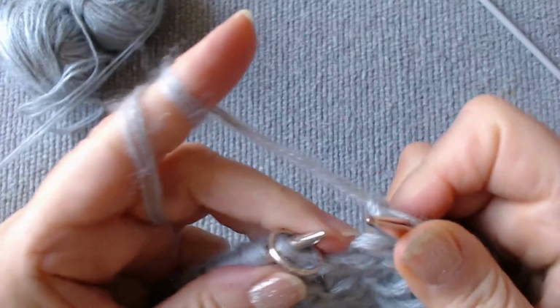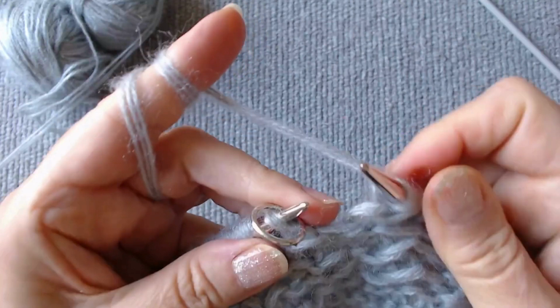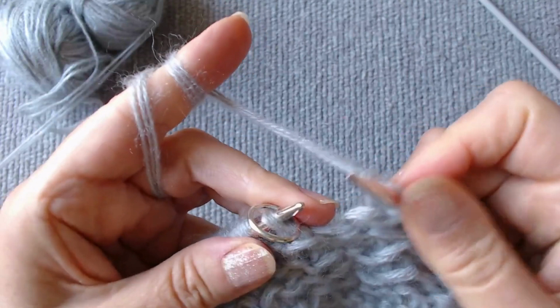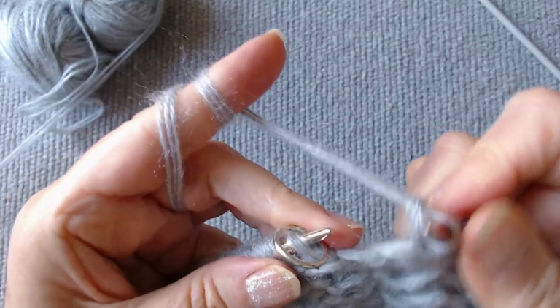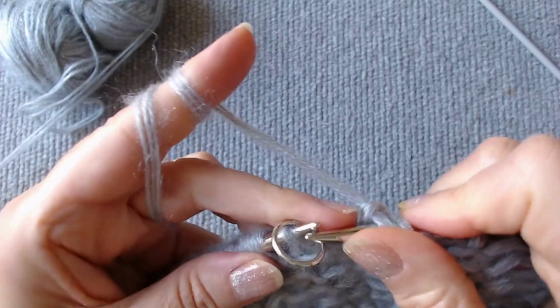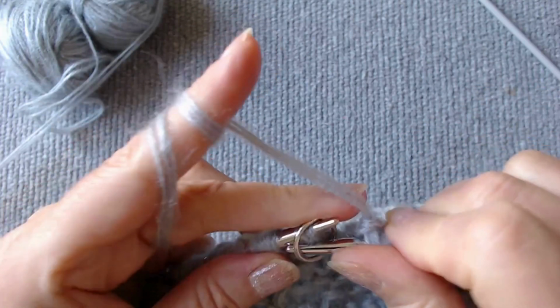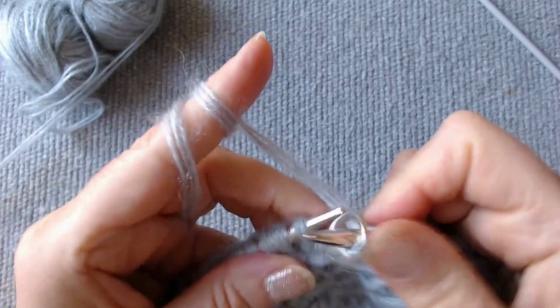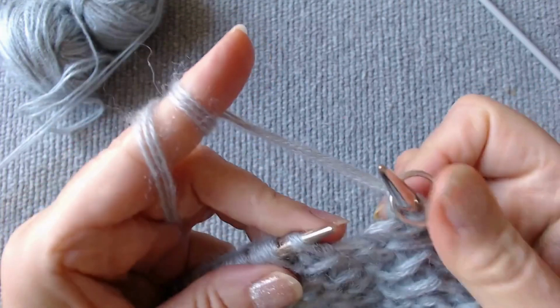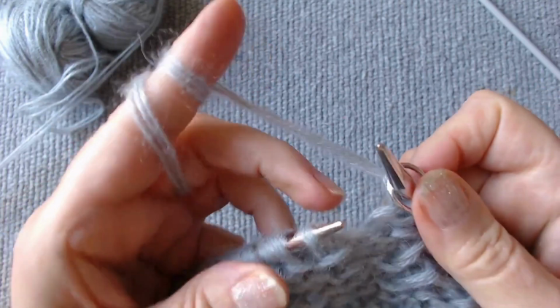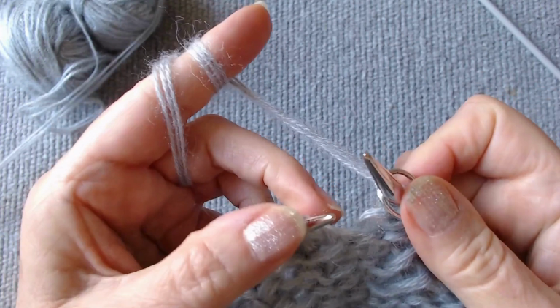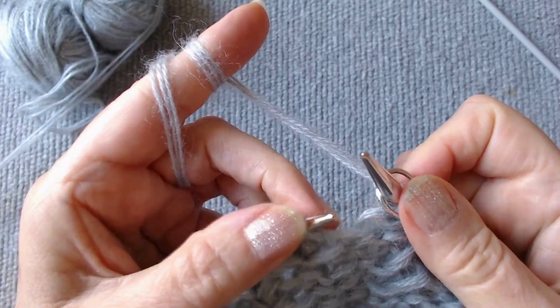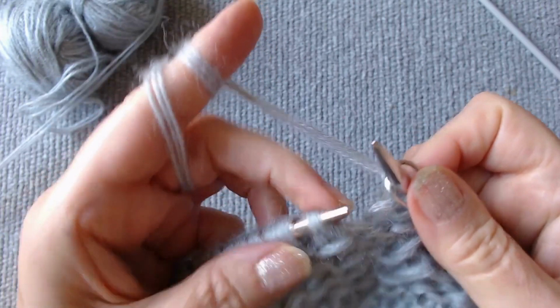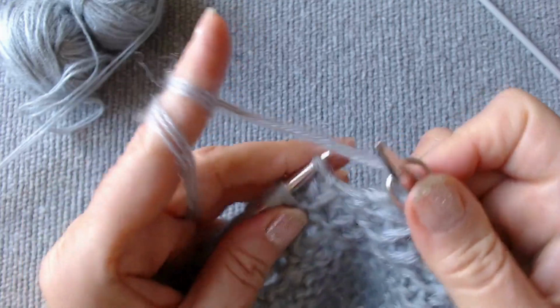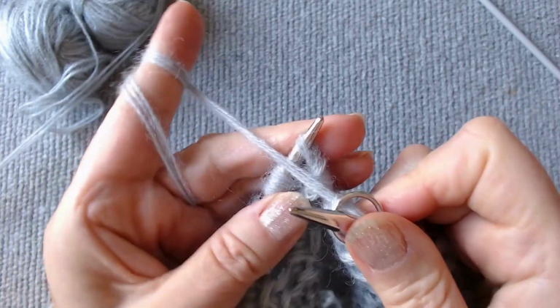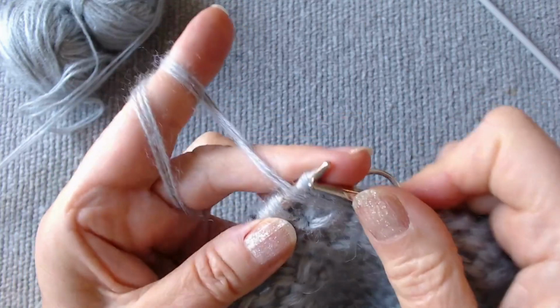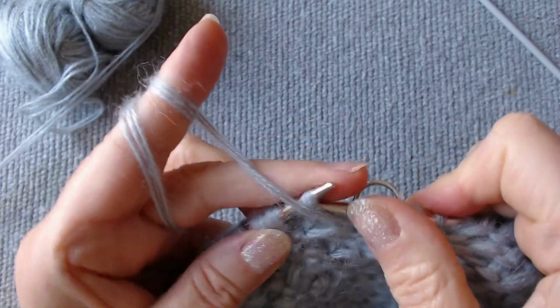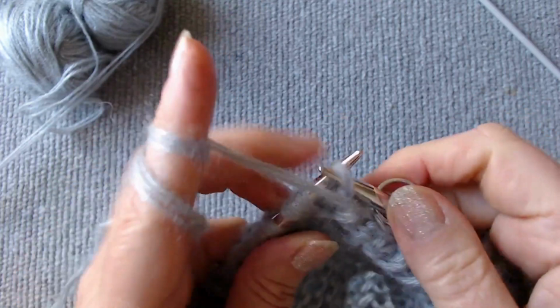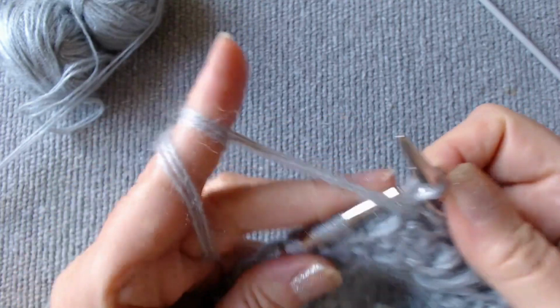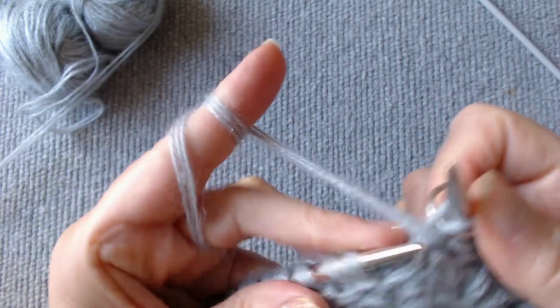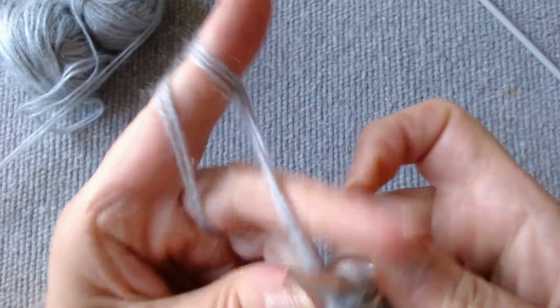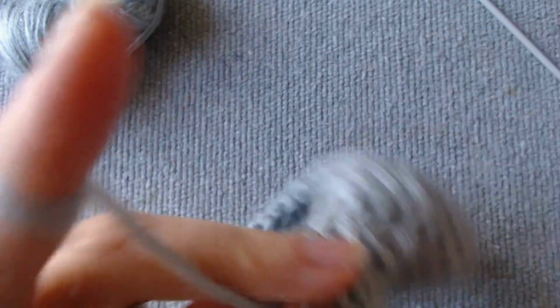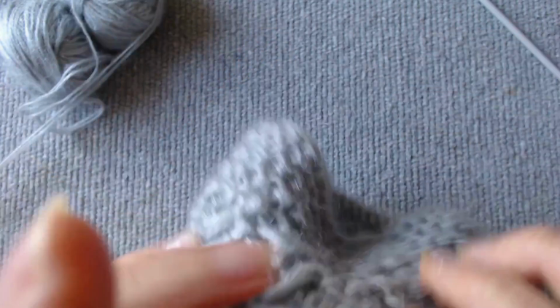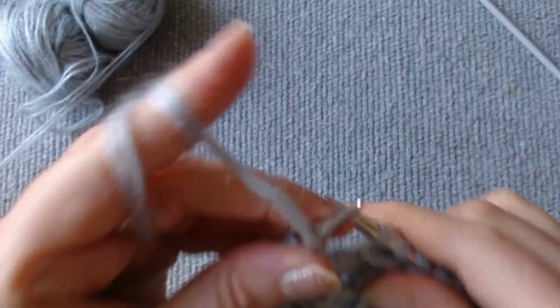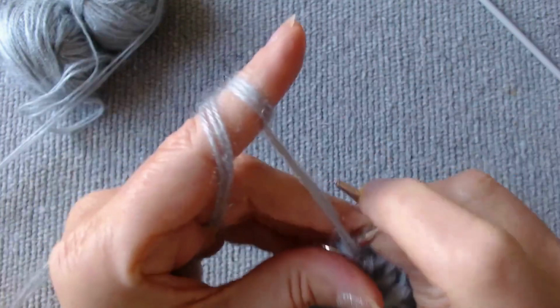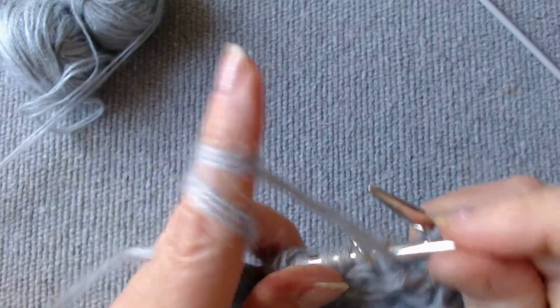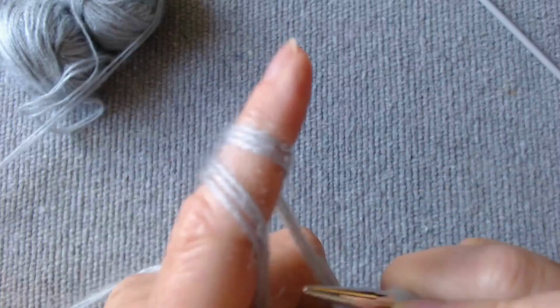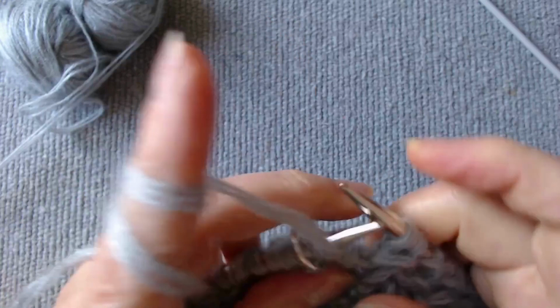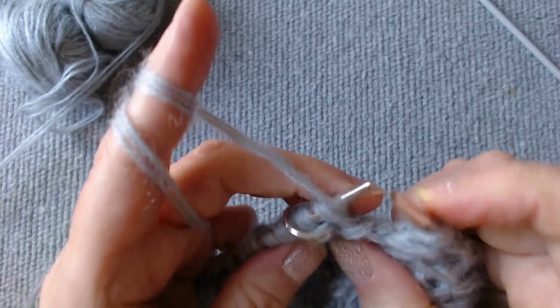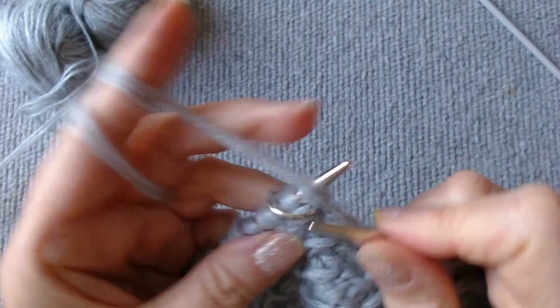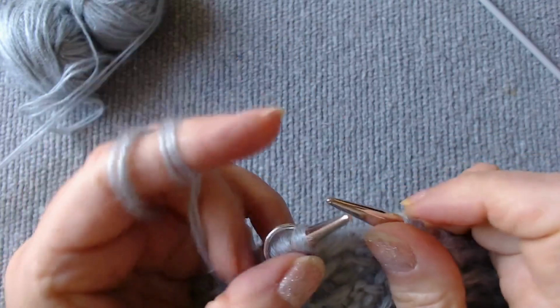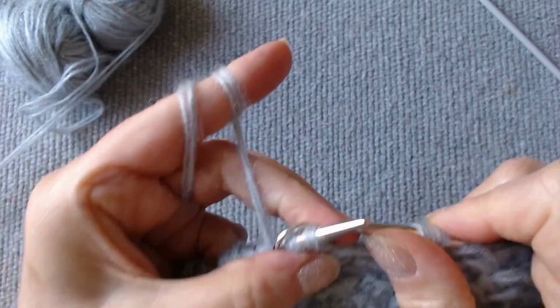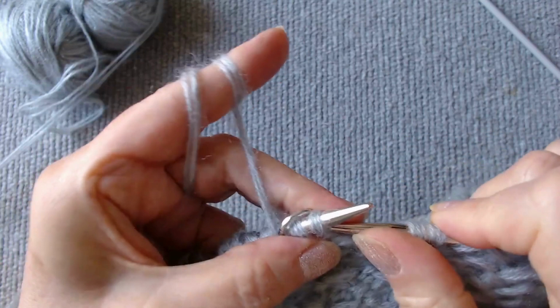Slip the marker on the right hook and wrap the thread around the next loop. Then turn the knitting, and return the wrapped loop and the marker to the right hook.